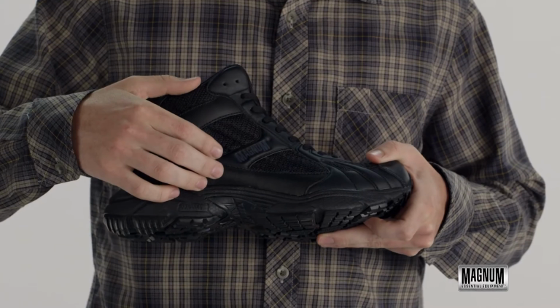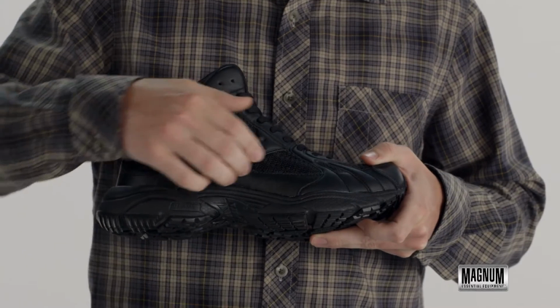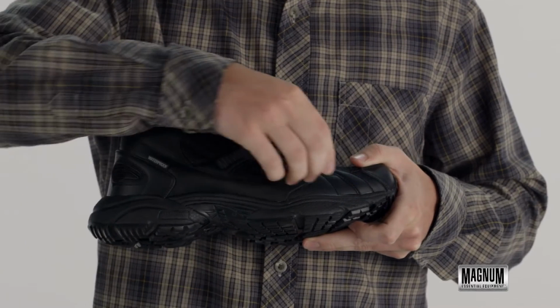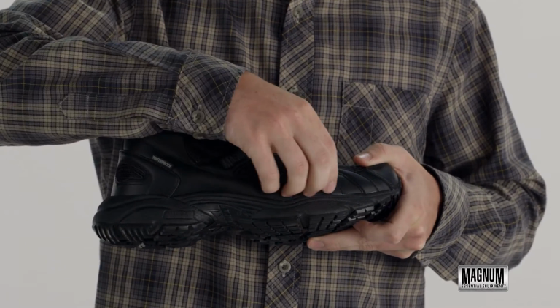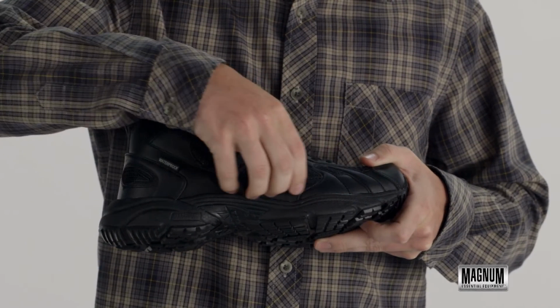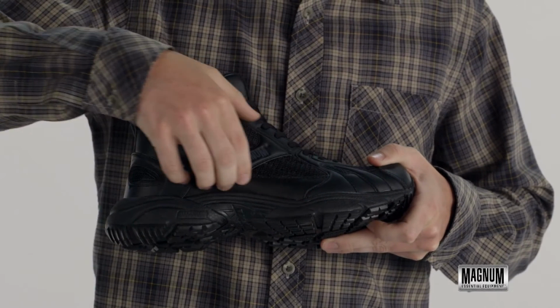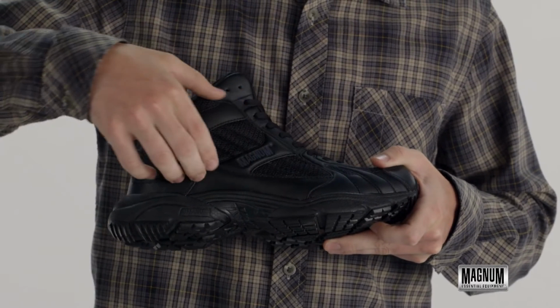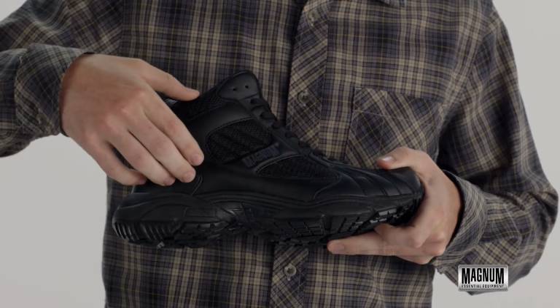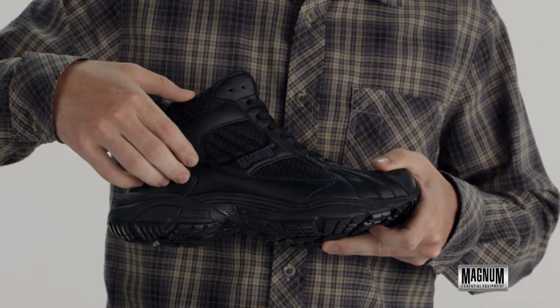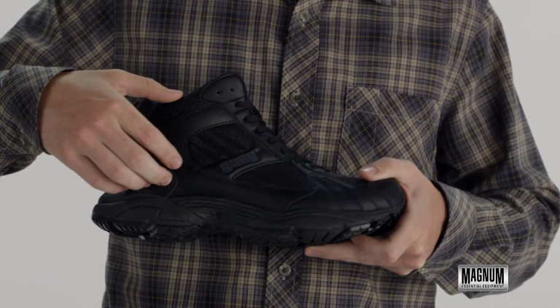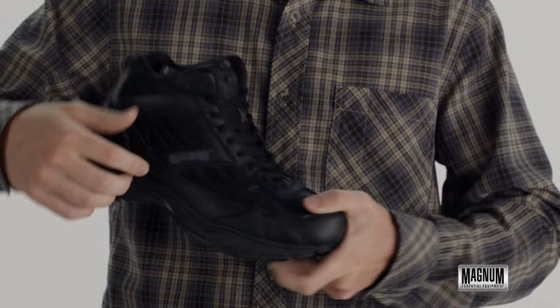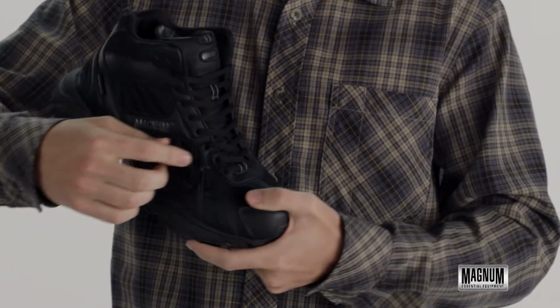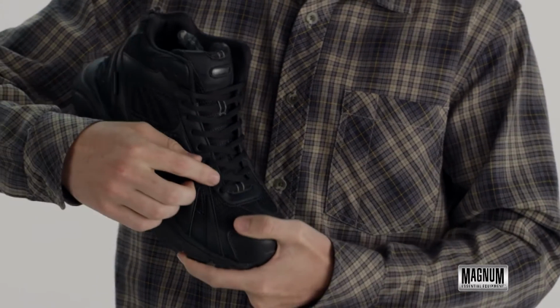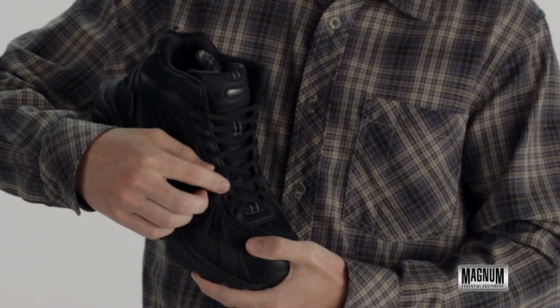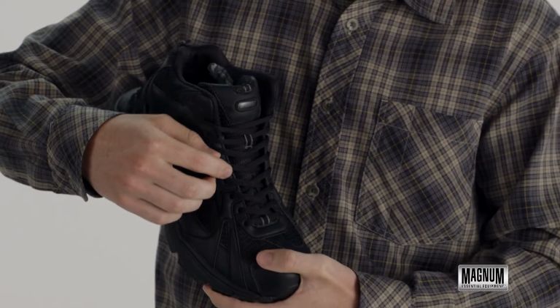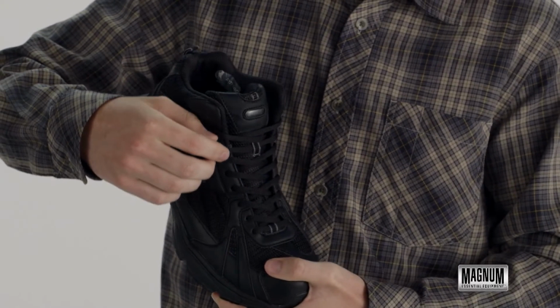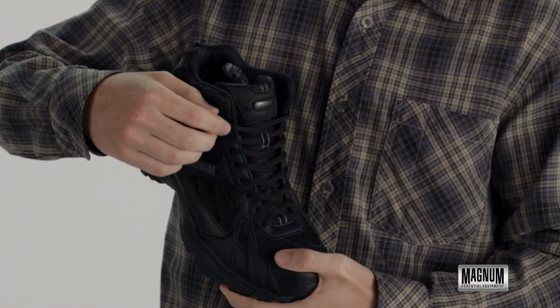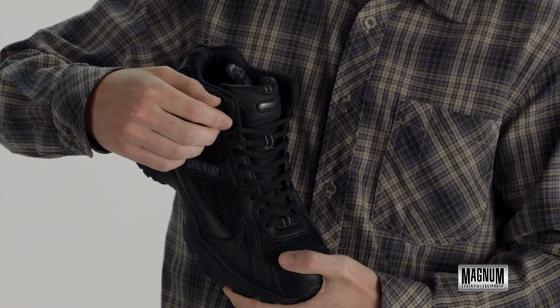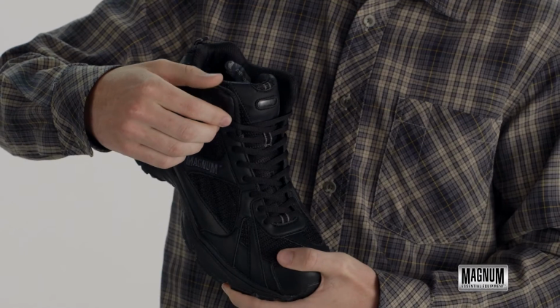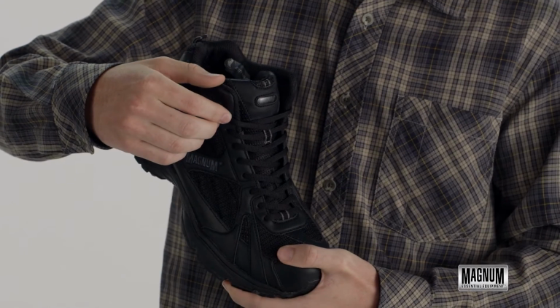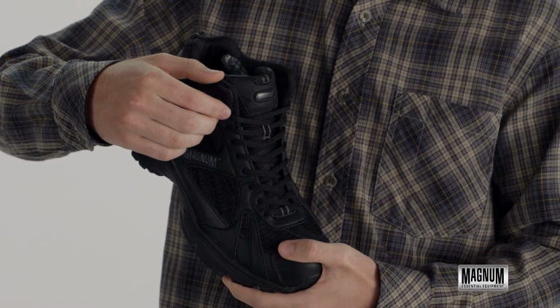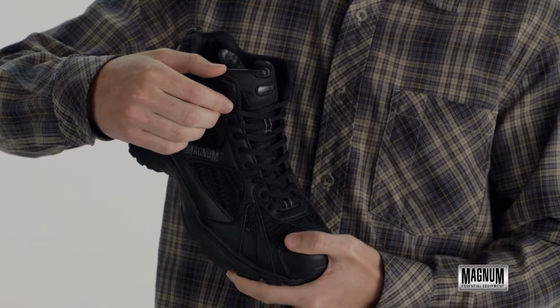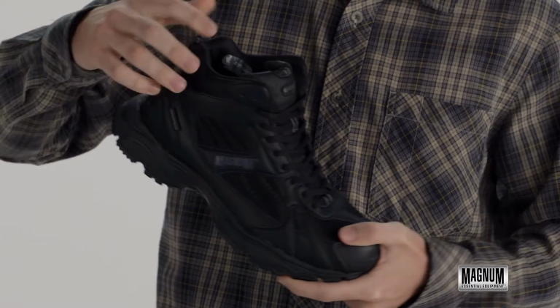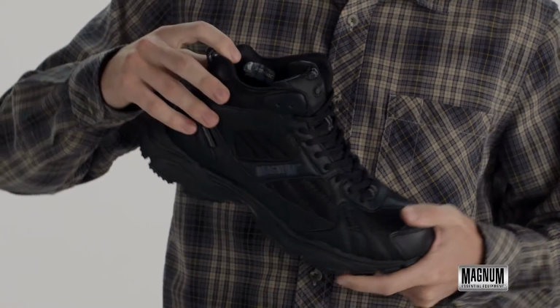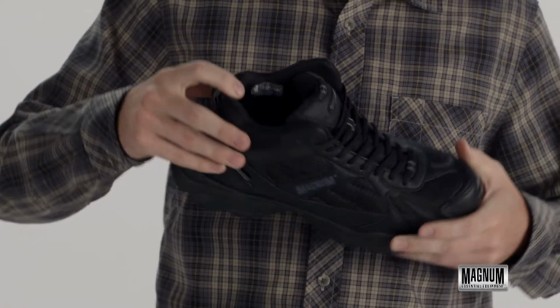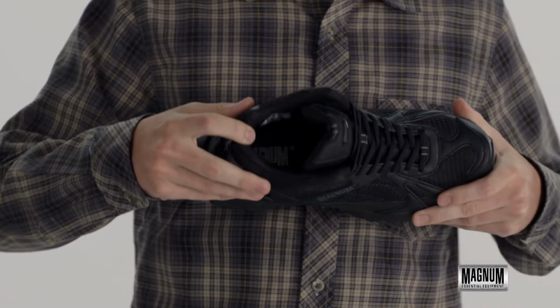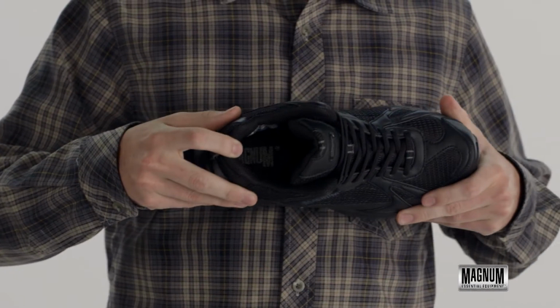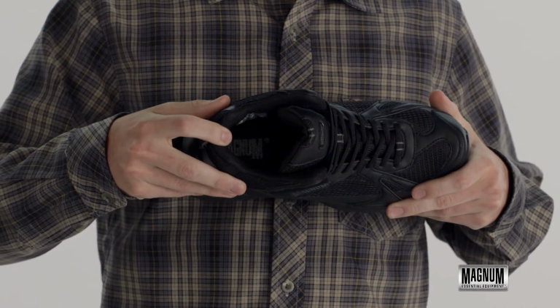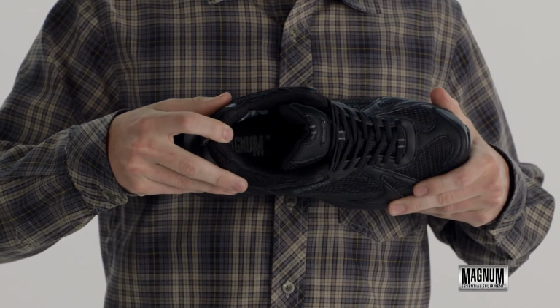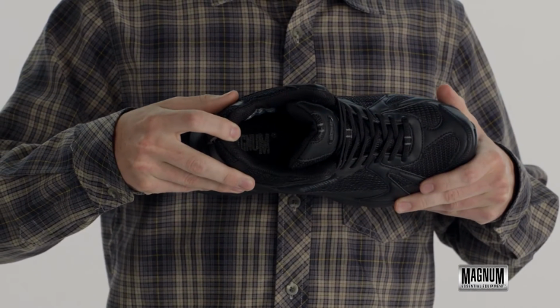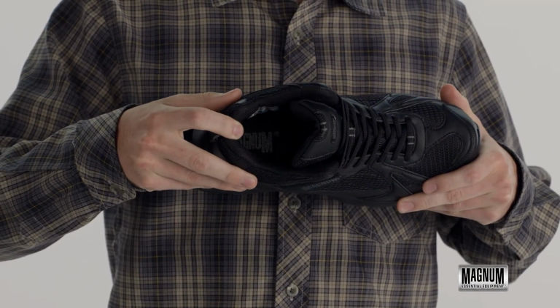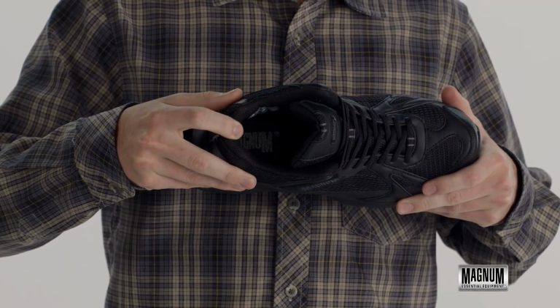A waterproof membrane to keep your feet dry, a traditional lacing system for a nice secure fit, and an antimicrobial contoured sock liner for comfort.